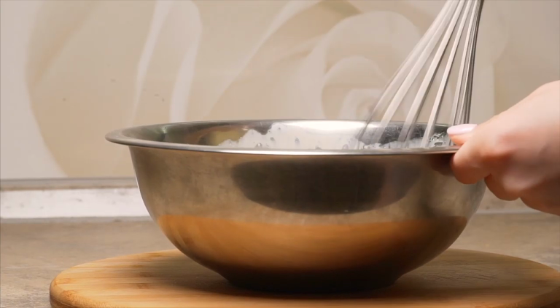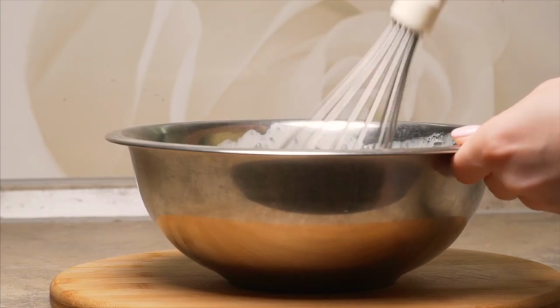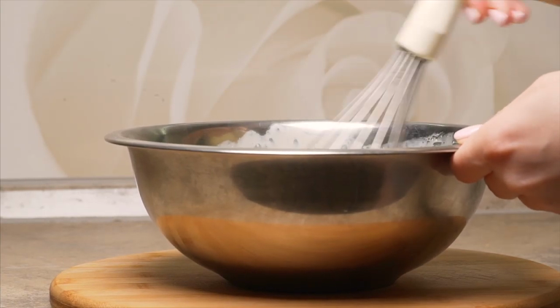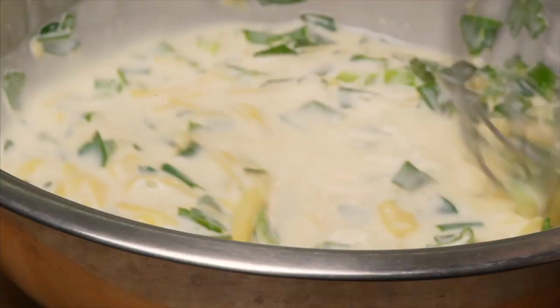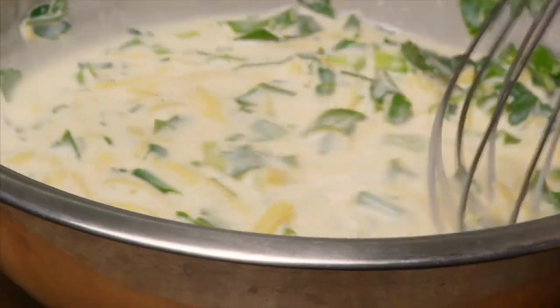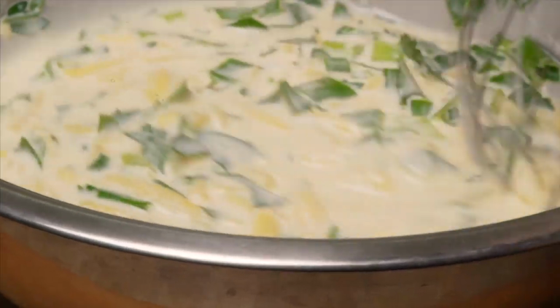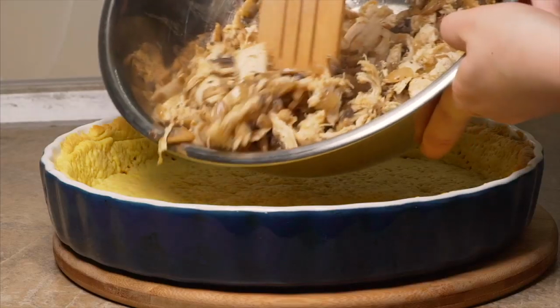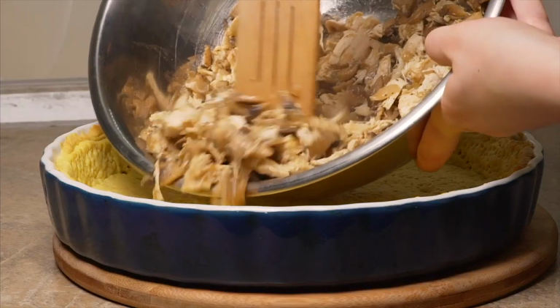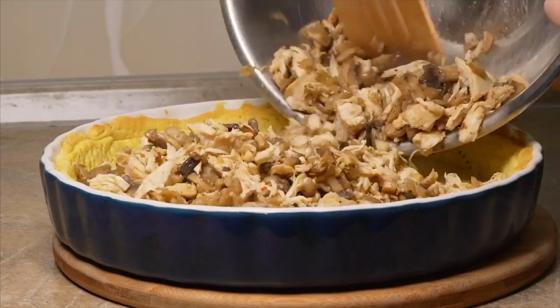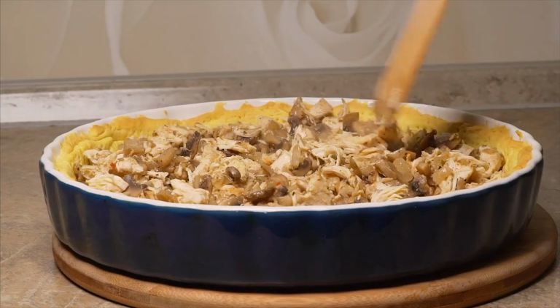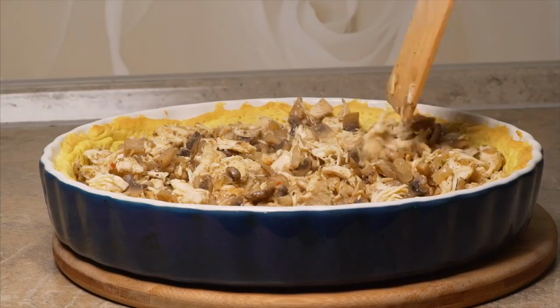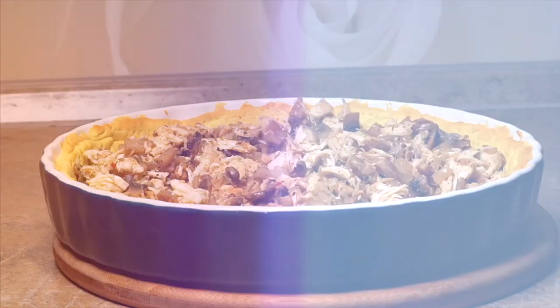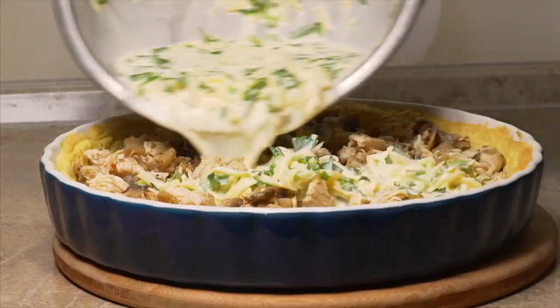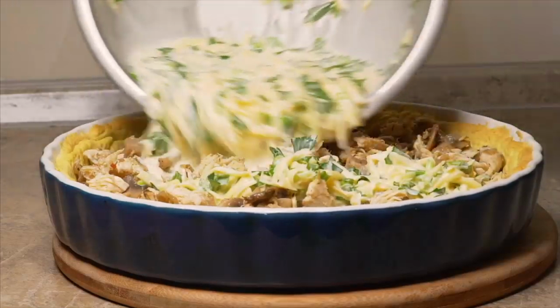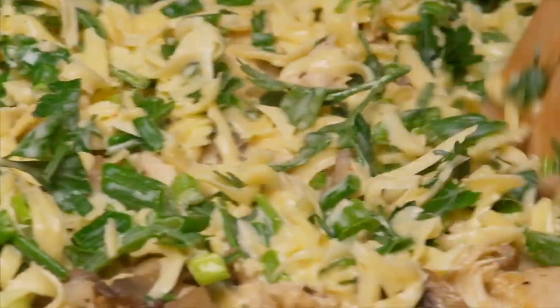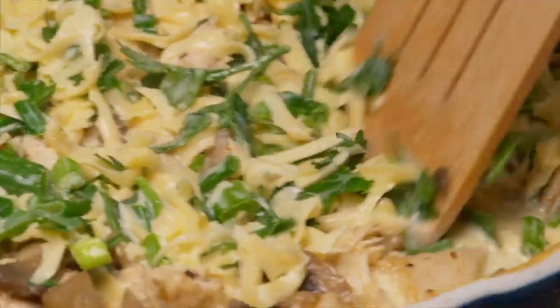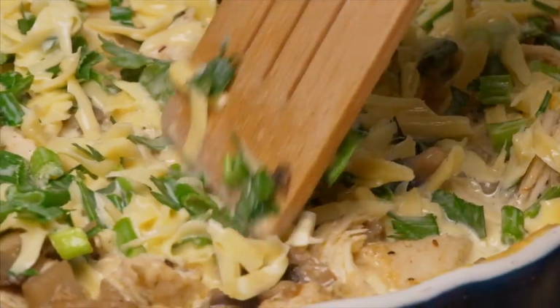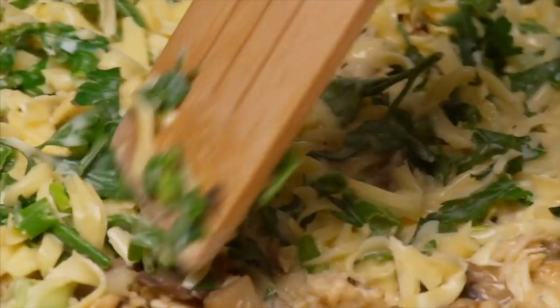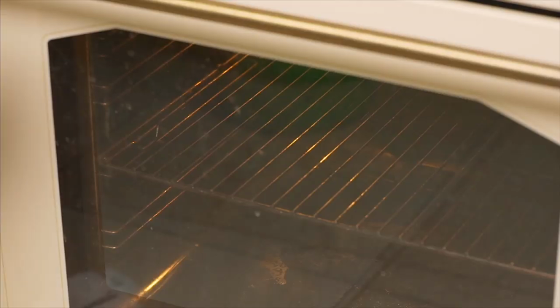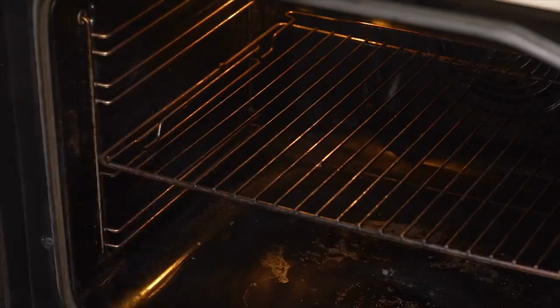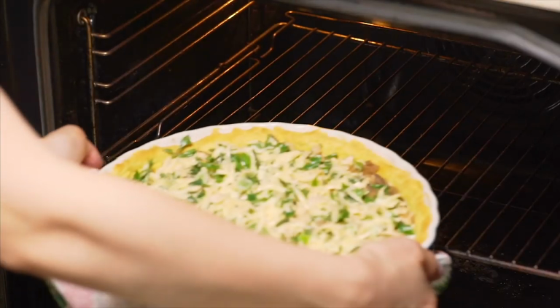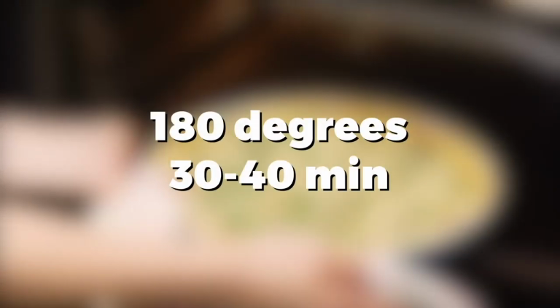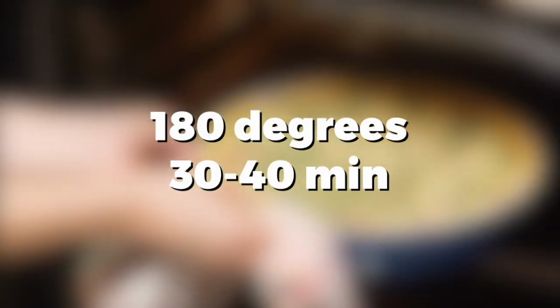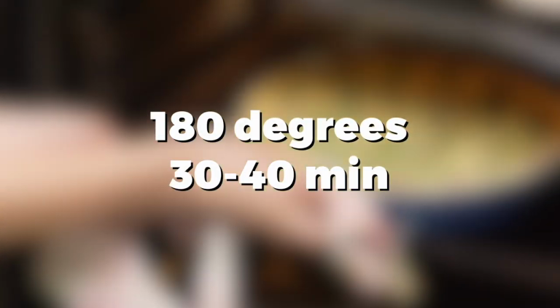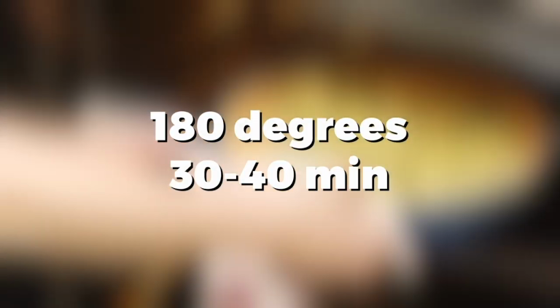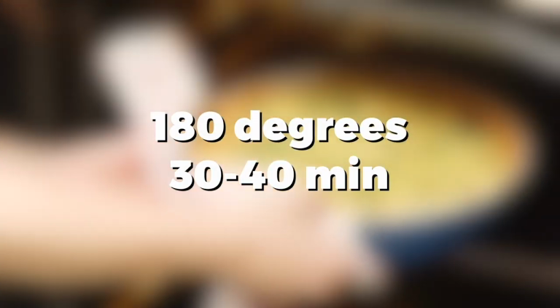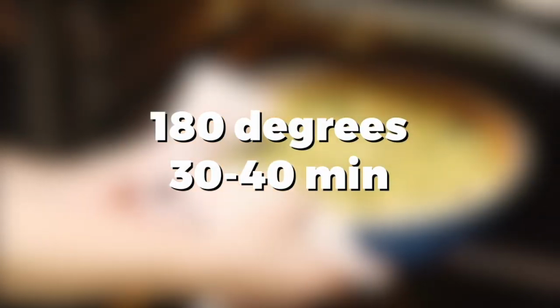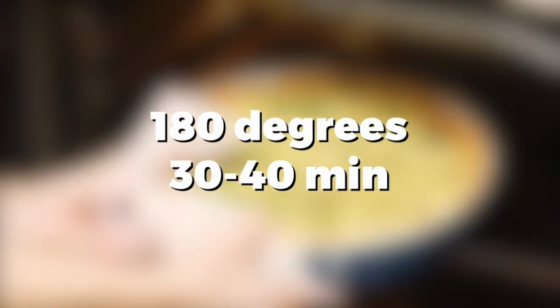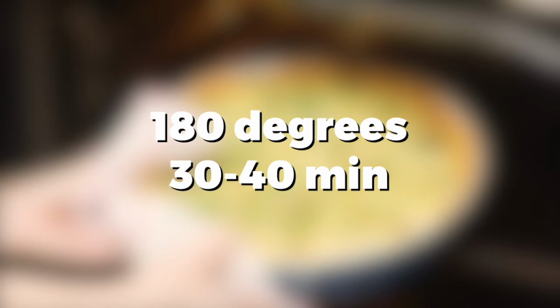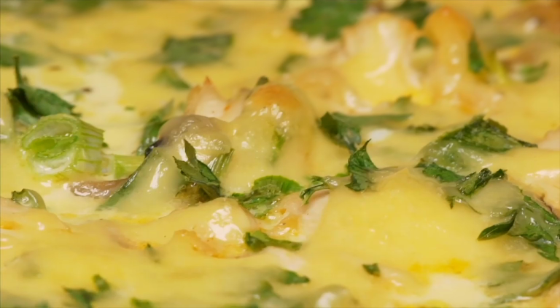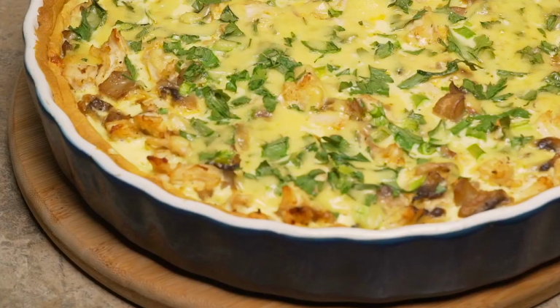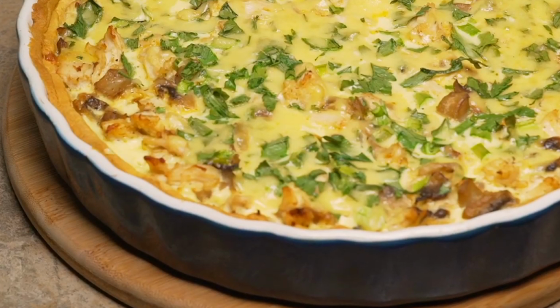Mix everything together. Put the filling into the dough and spread the fill. Place in an oven preheated to 356 degrees Fahrenheit, 180 degrees Celsius, and bake for 30 to 40 minutes.